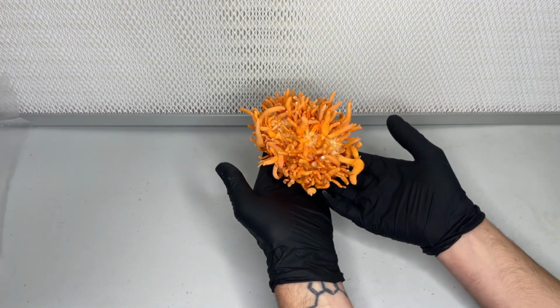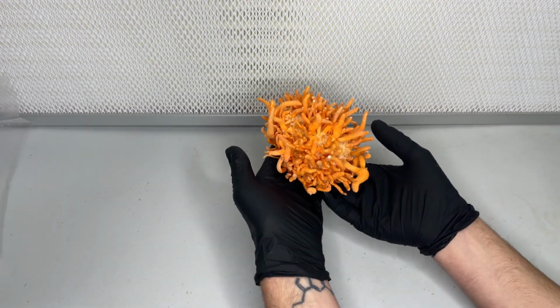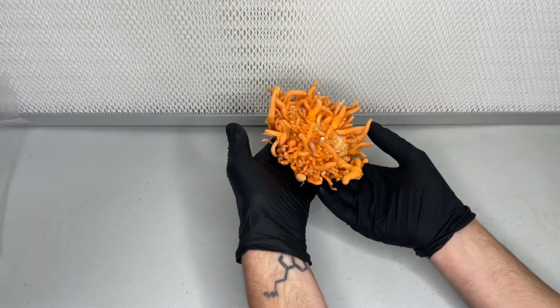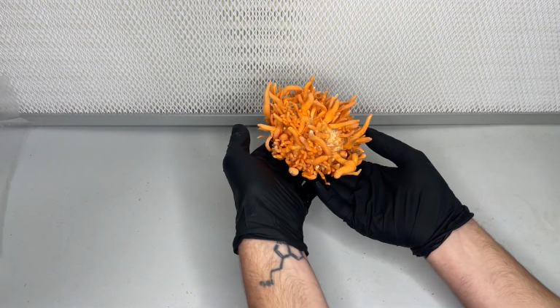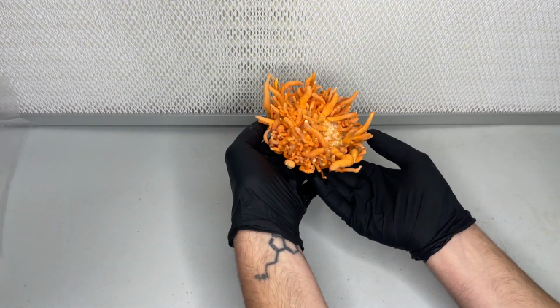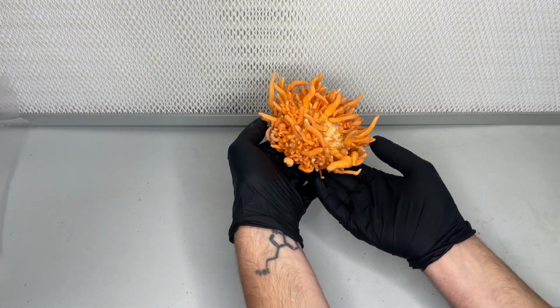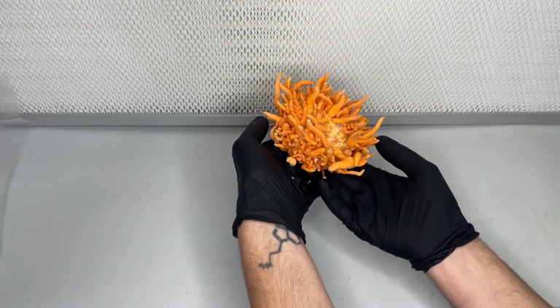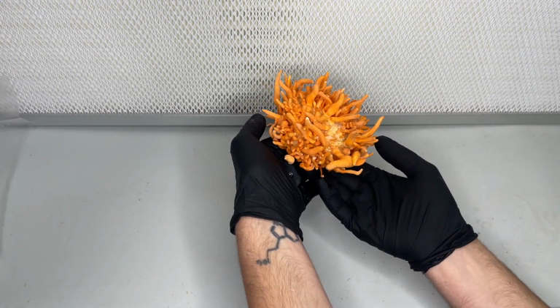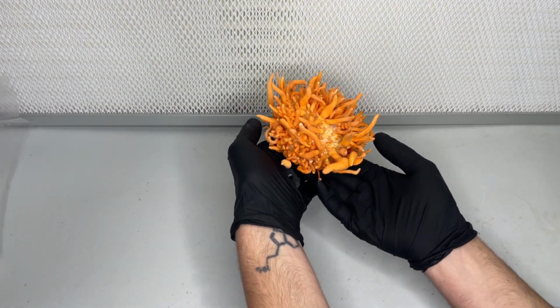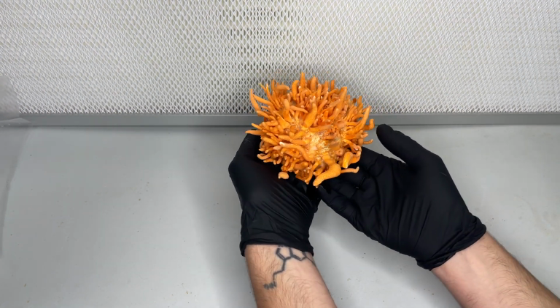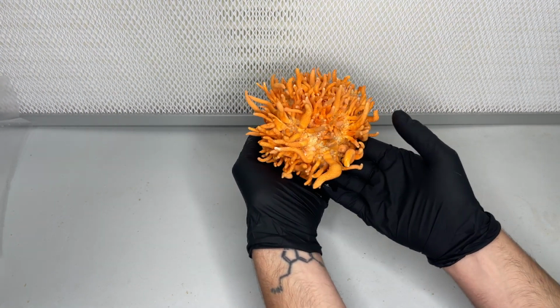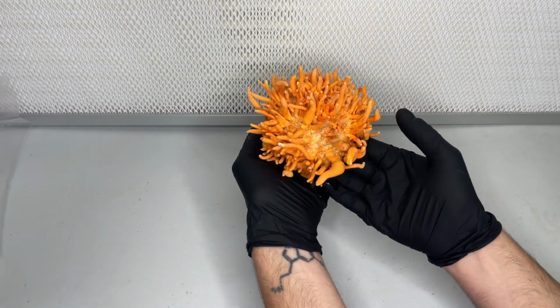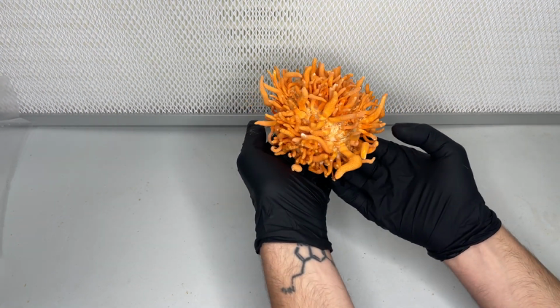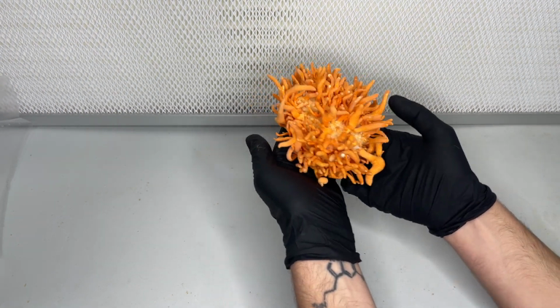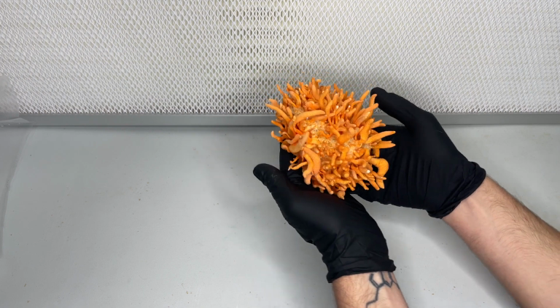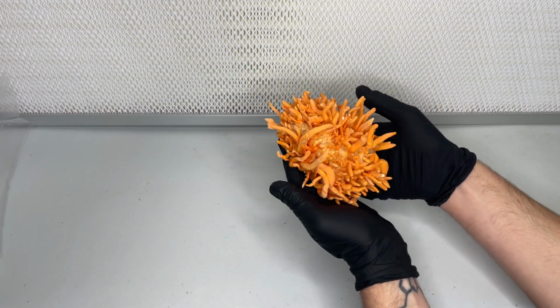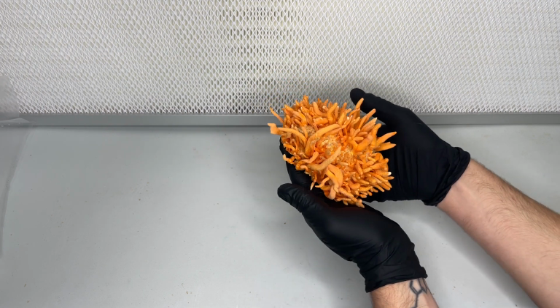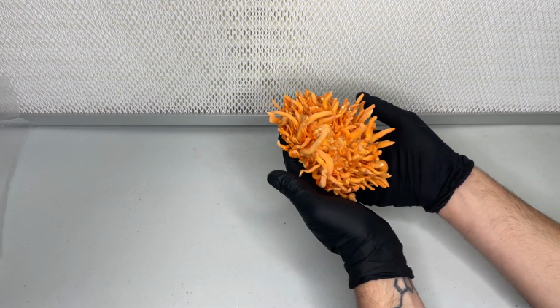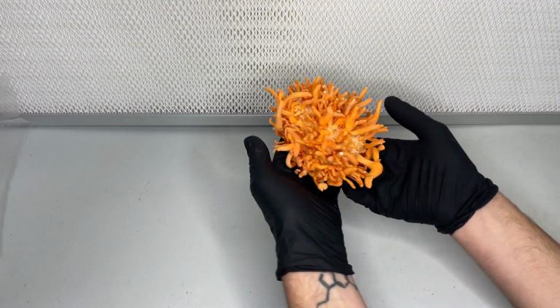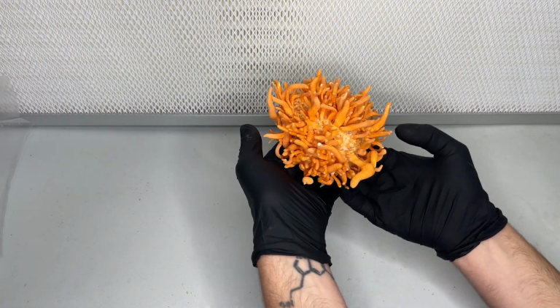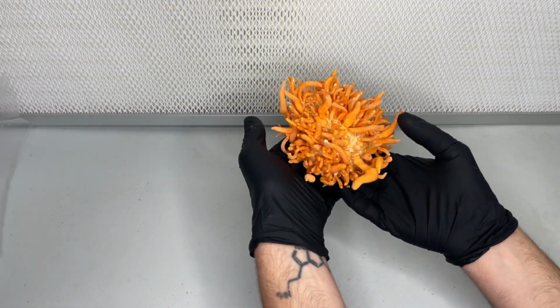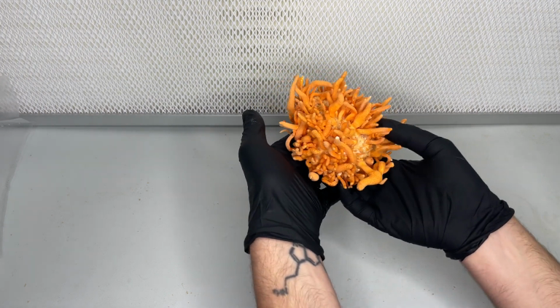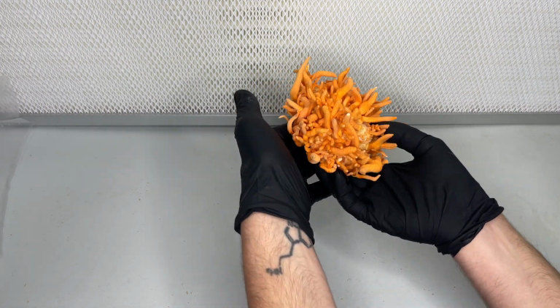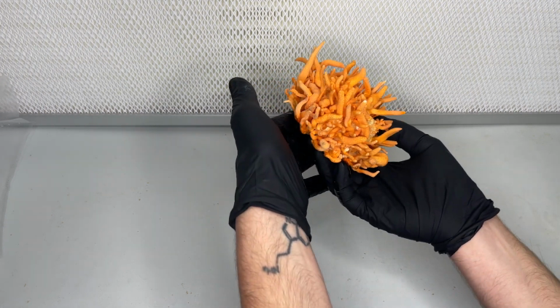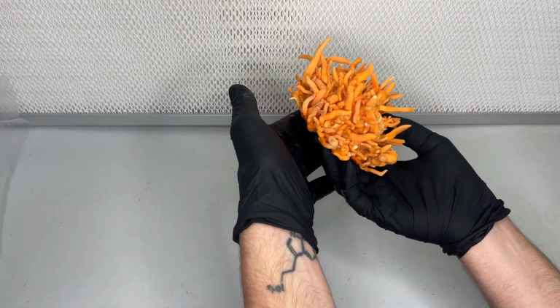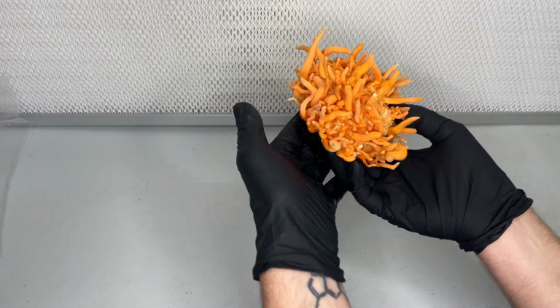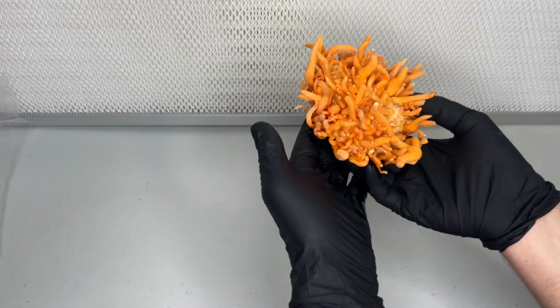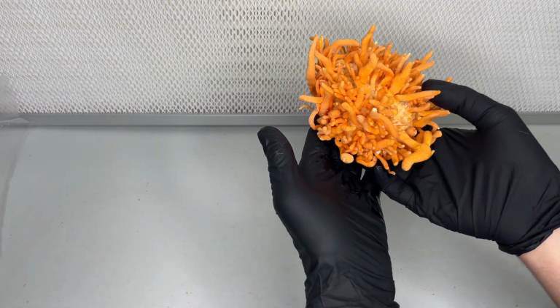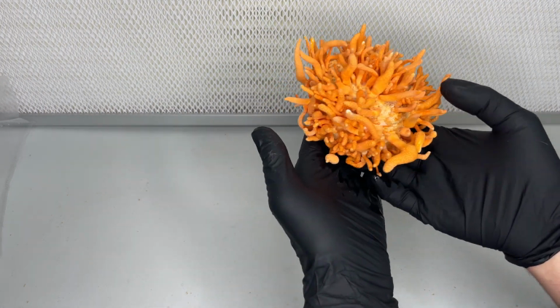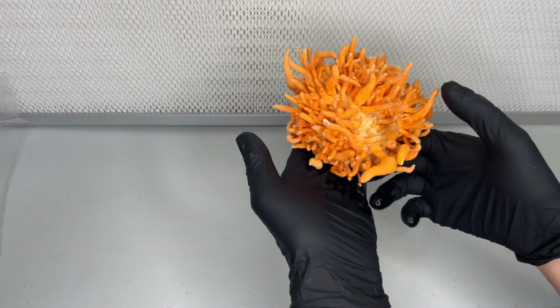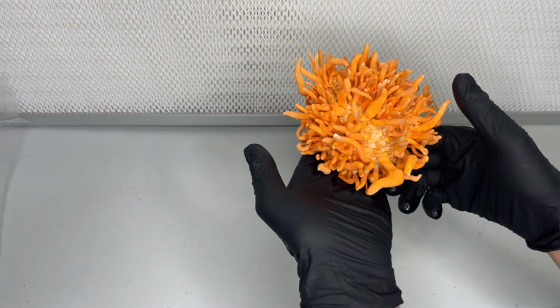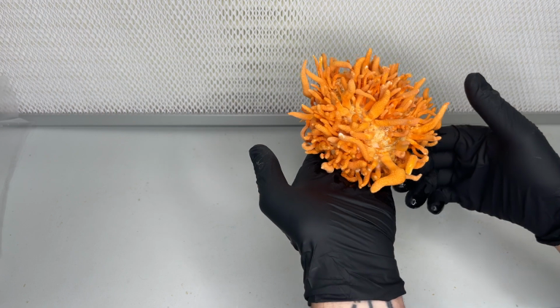Additionally, Cordyceps has shown potential in supporting the immune system, promoting cardiovascular health, and exhibiting anti-inflammatory and antioxidant effects.